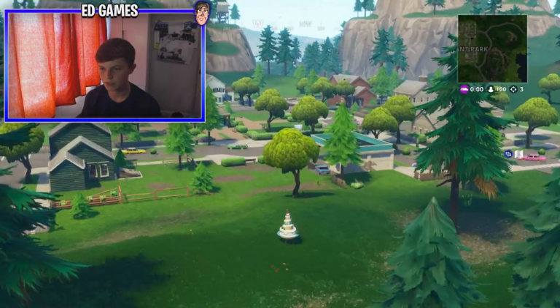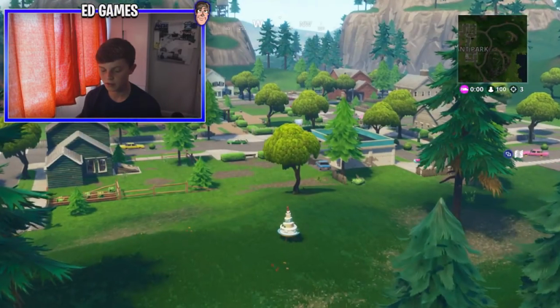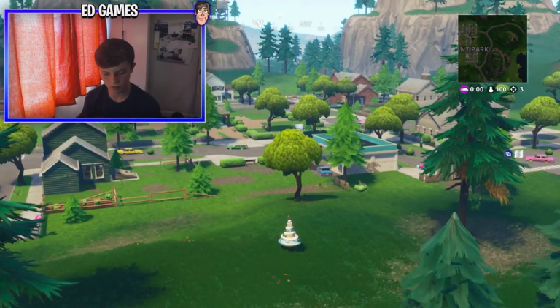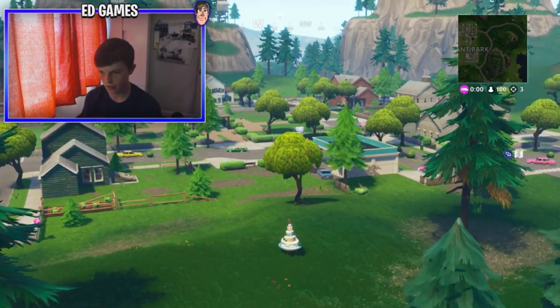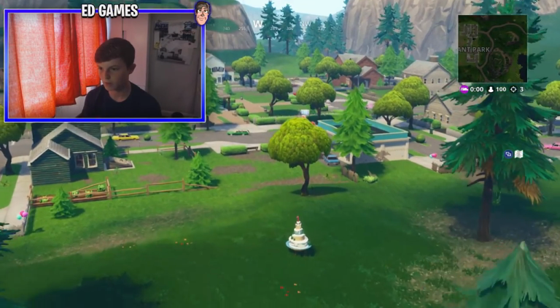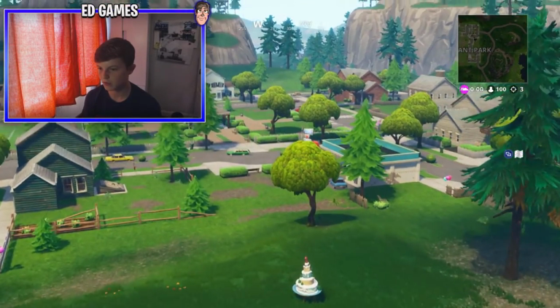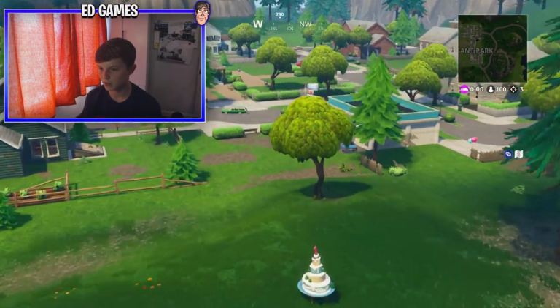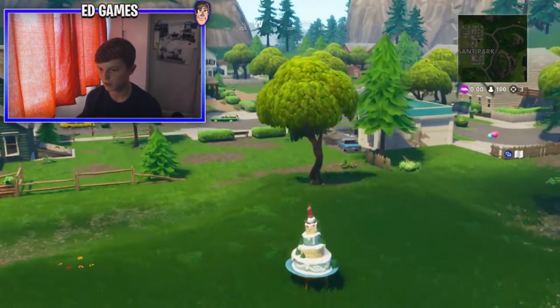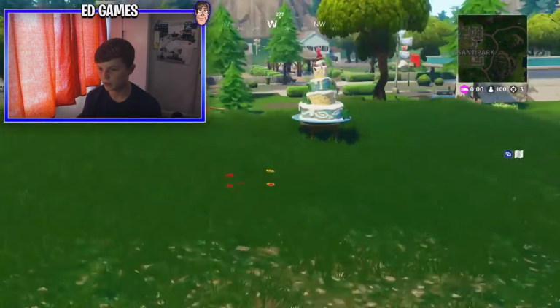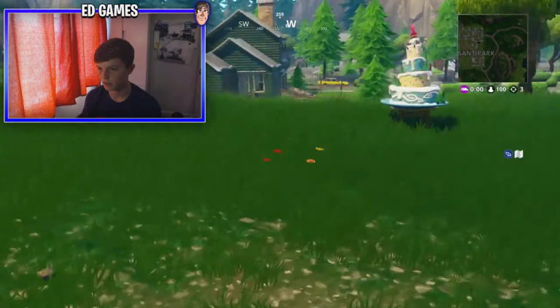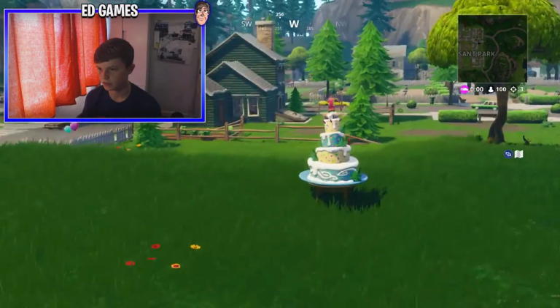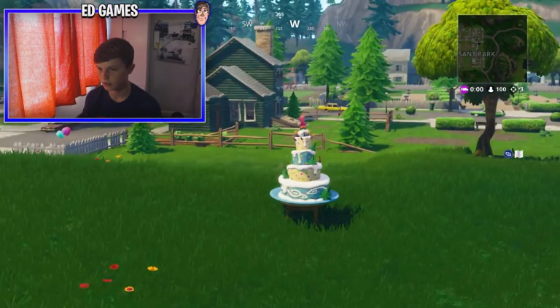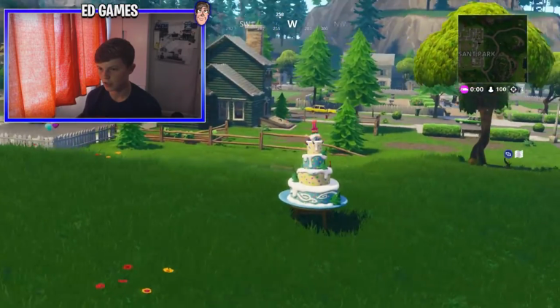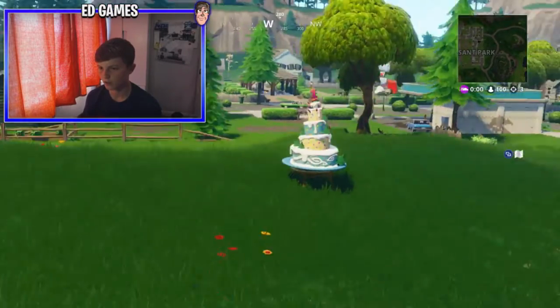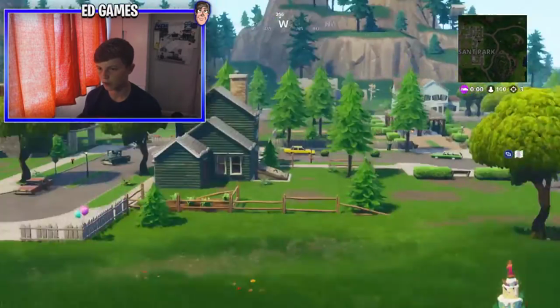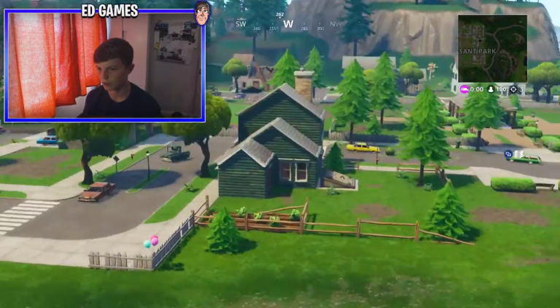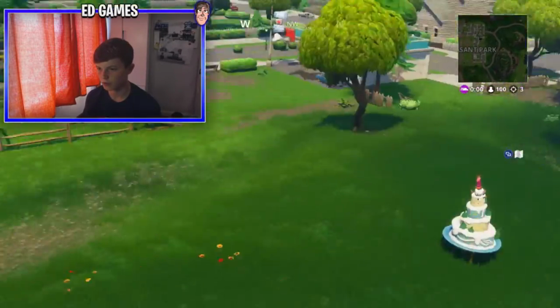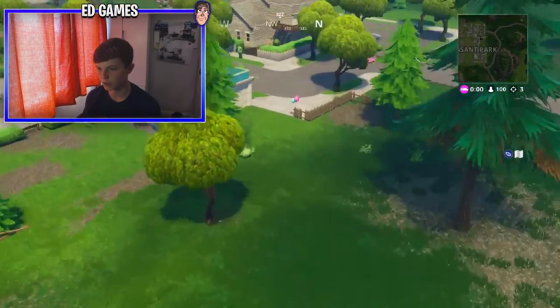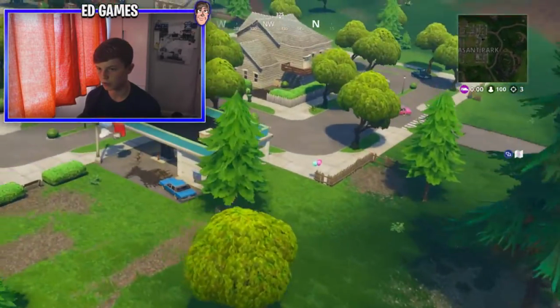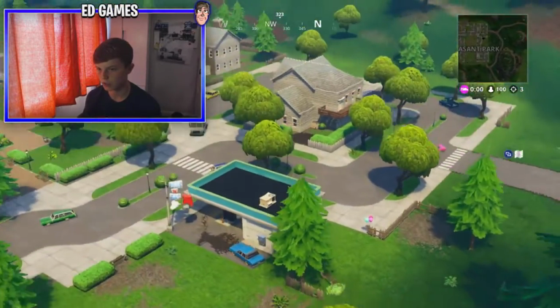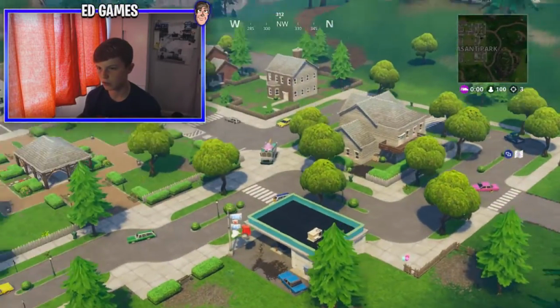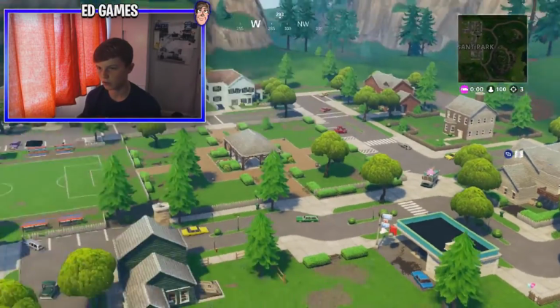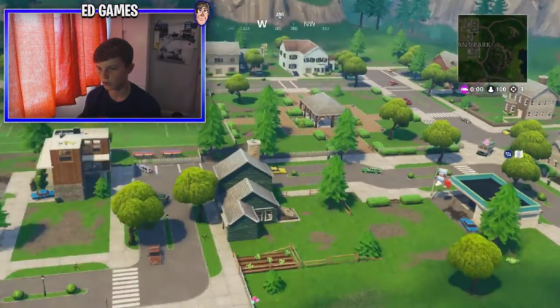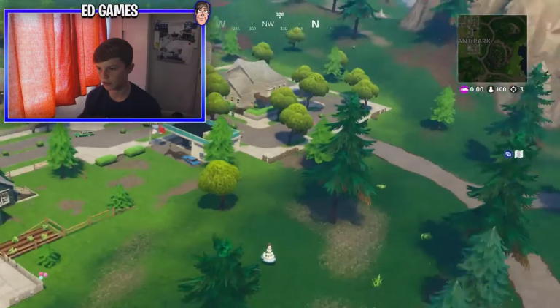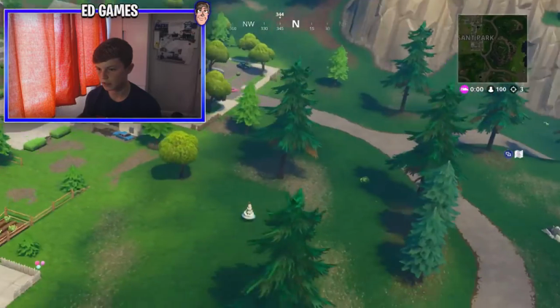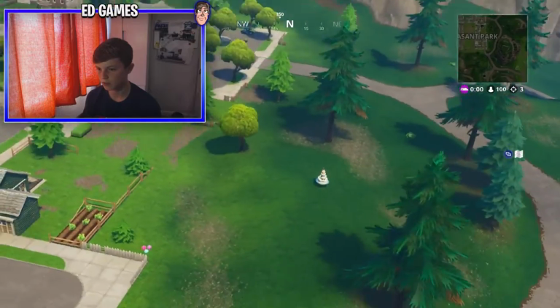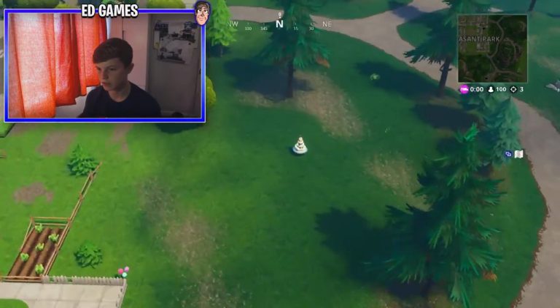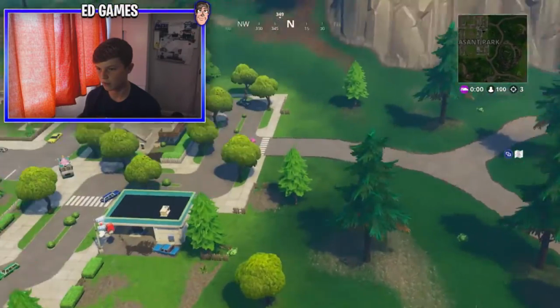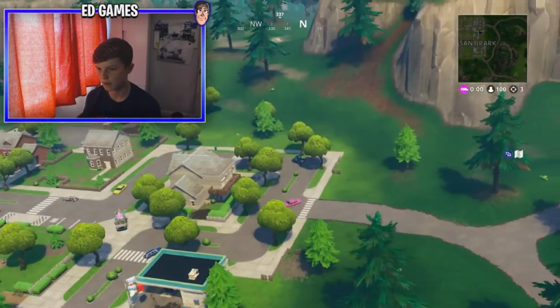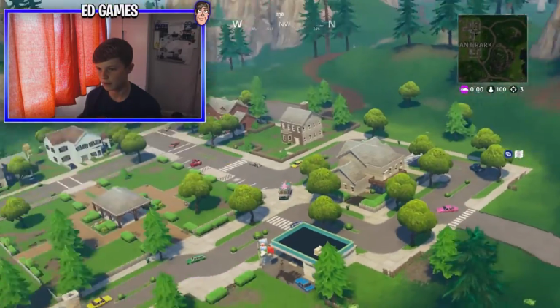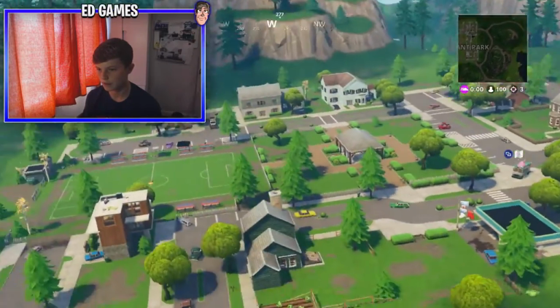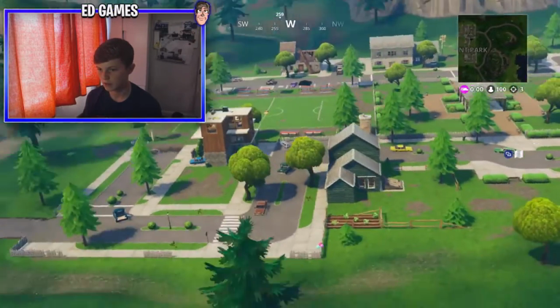Number 7 is Pleasant Park. It's just there, right by the modern house and the petrol station on the east side of Pleasant. There you go, that's number 7.